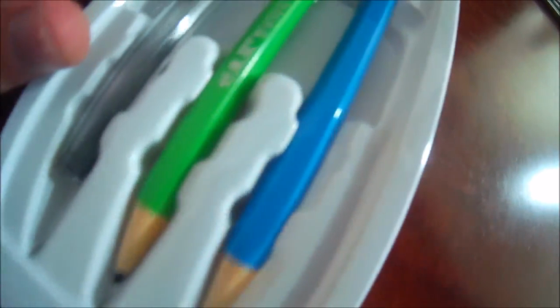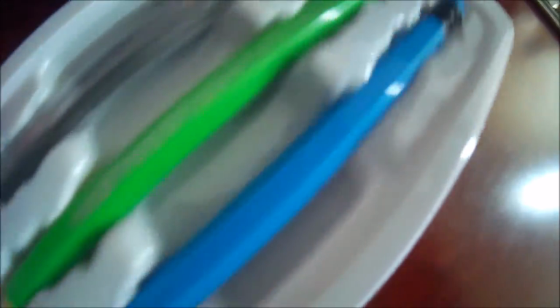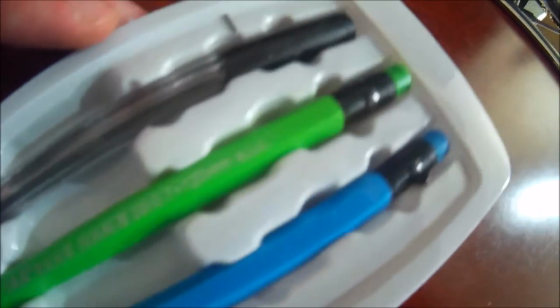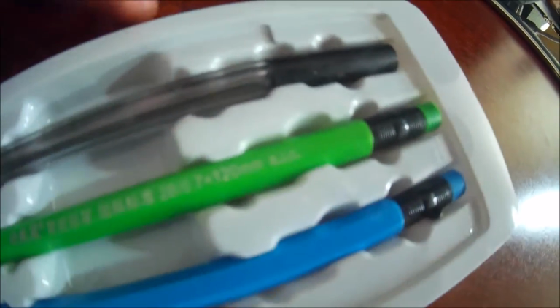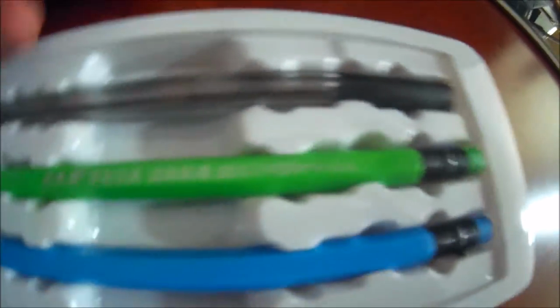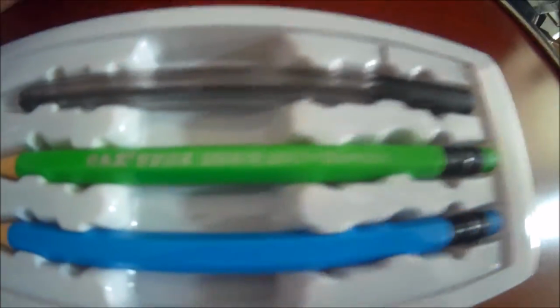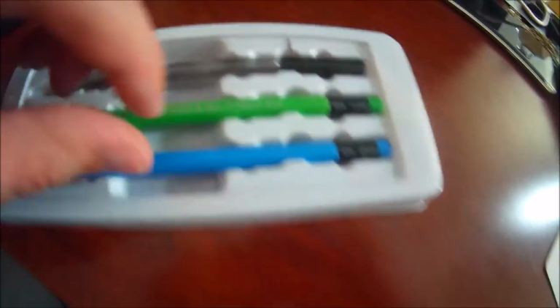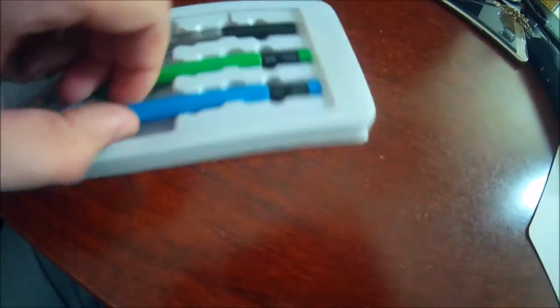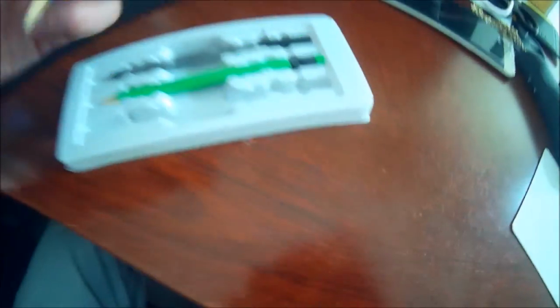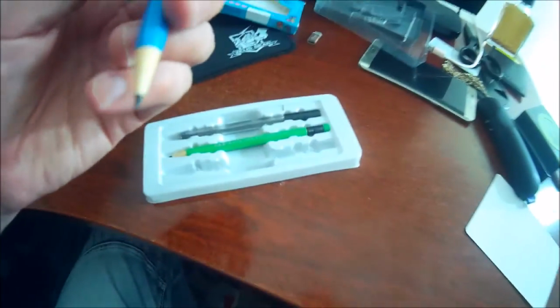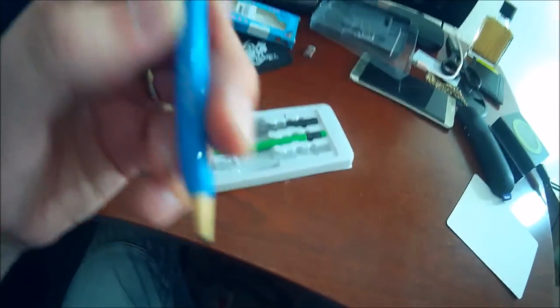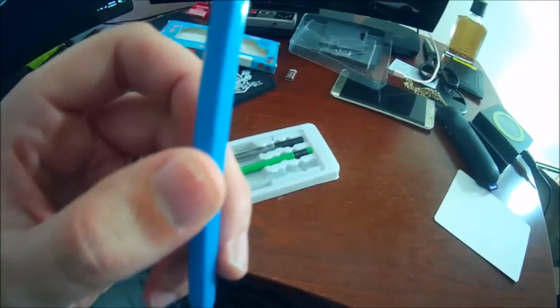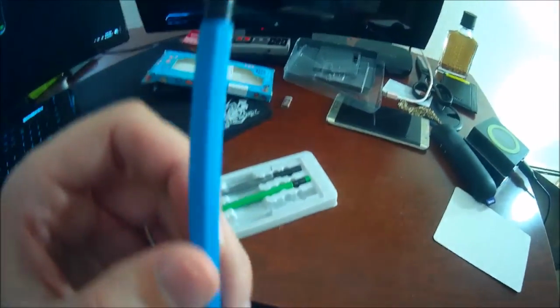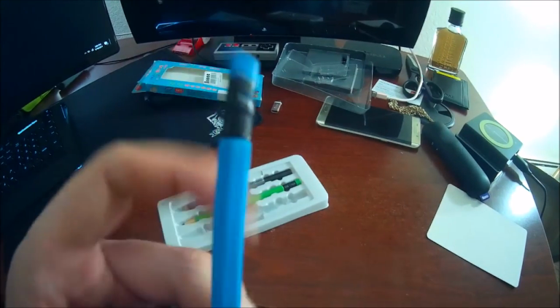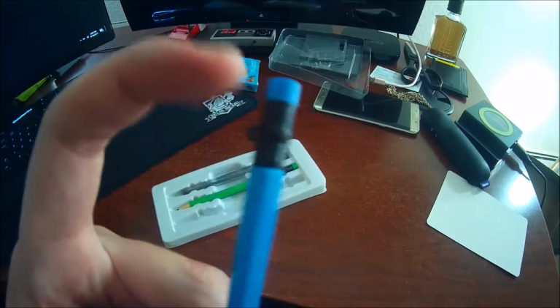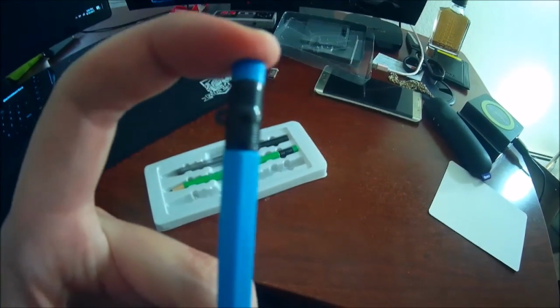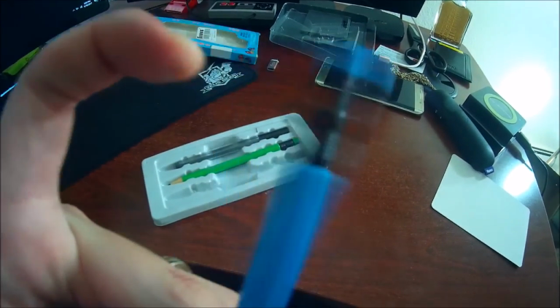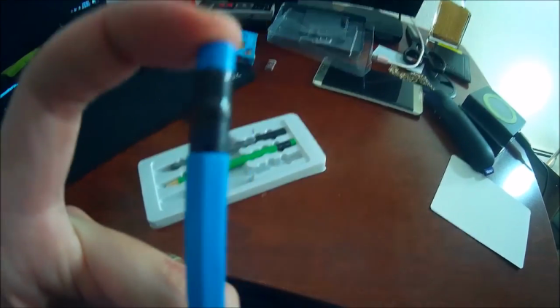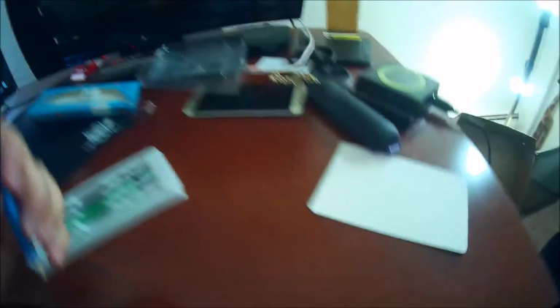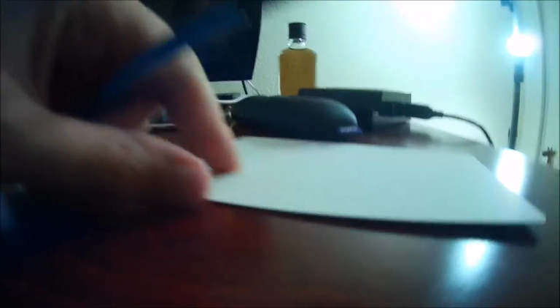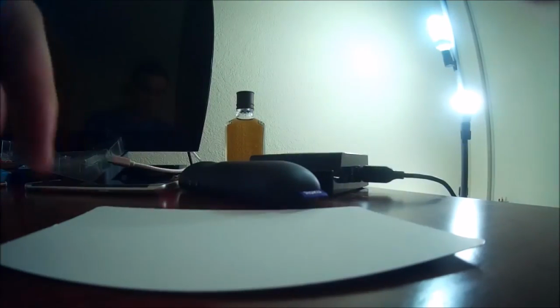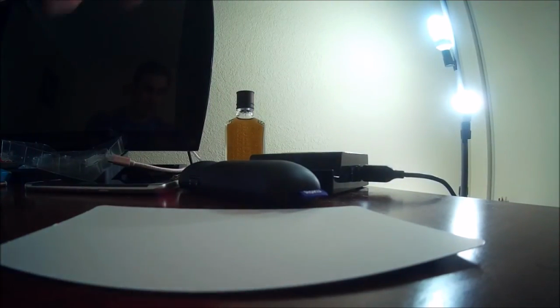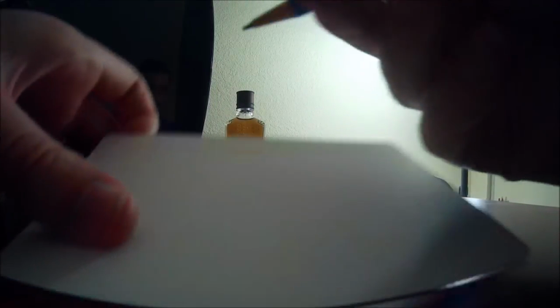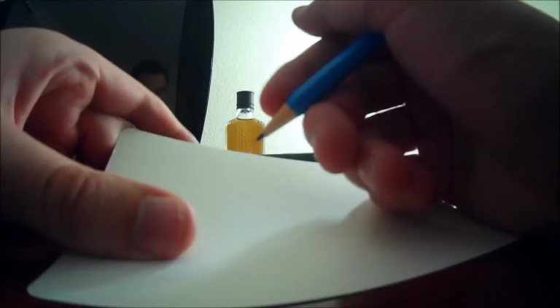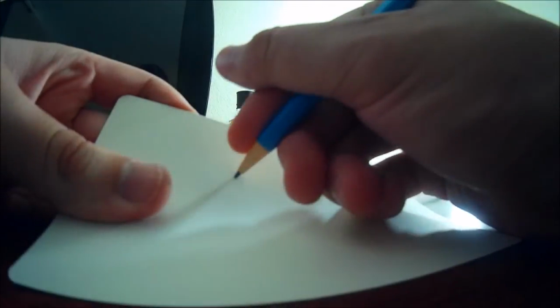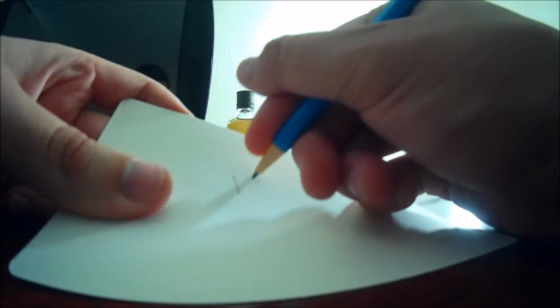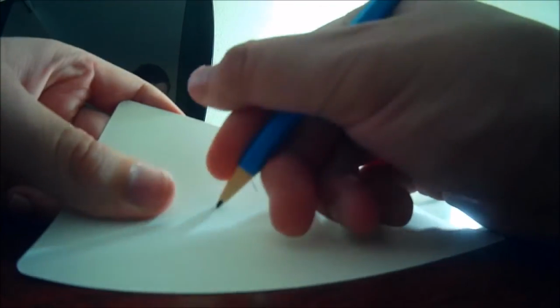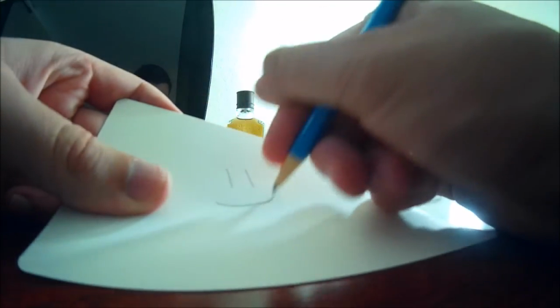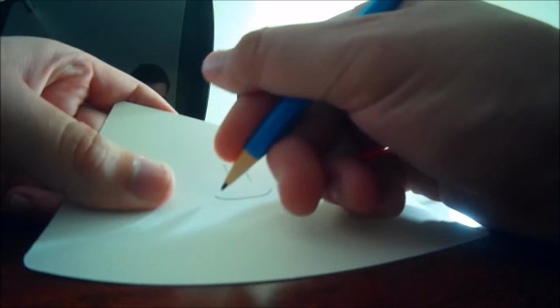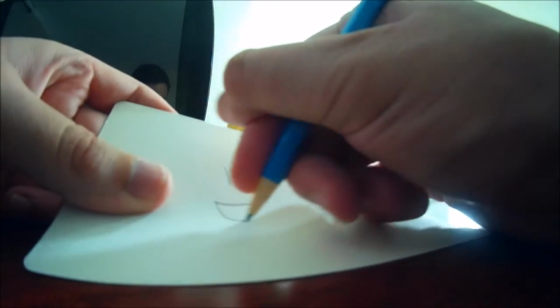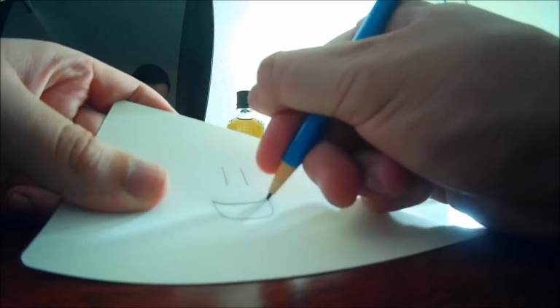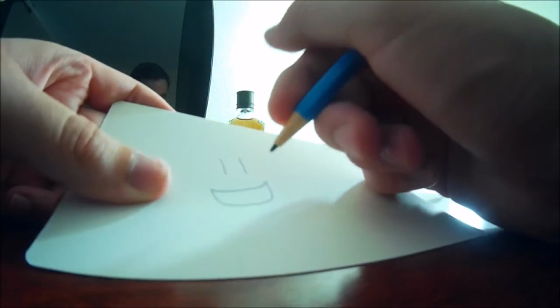These are looking pretty cool right off the bat. I wonder if they're ready to go right away. The eraser feels nice — we'll test it on this cardboard piece.